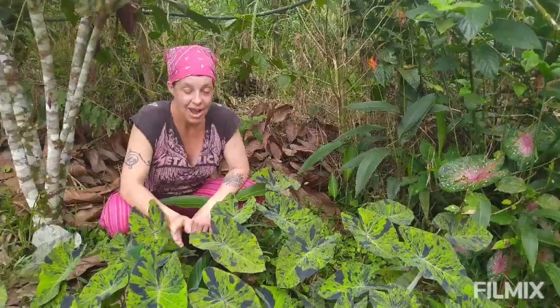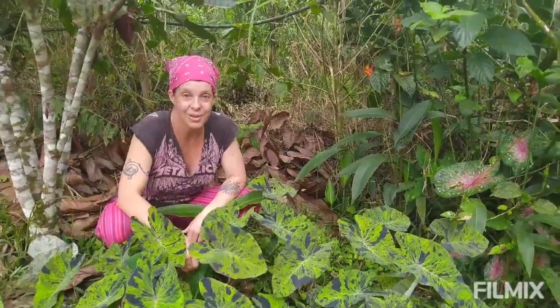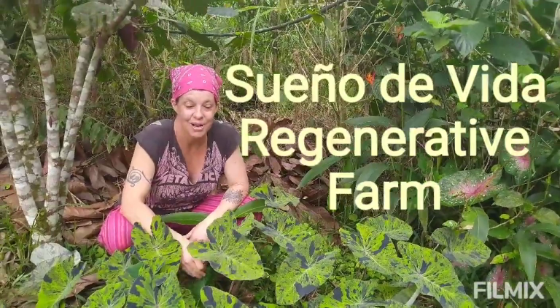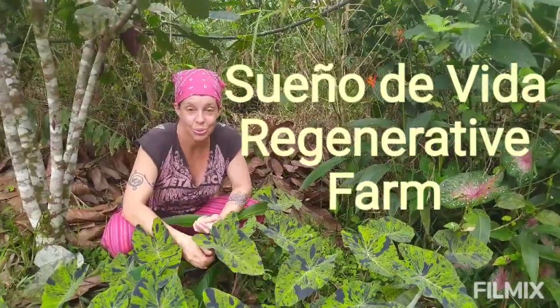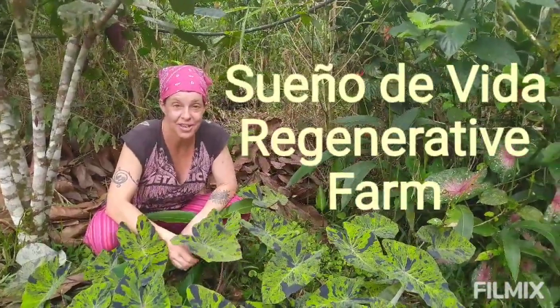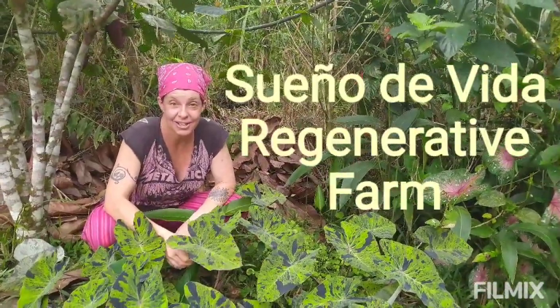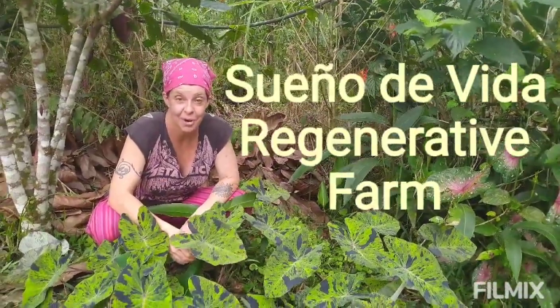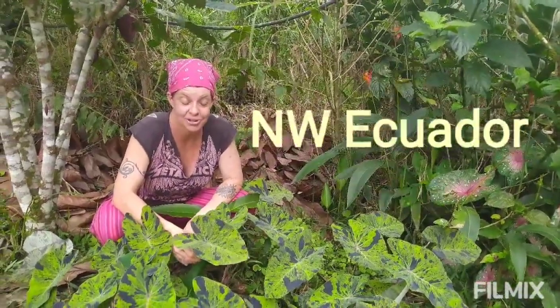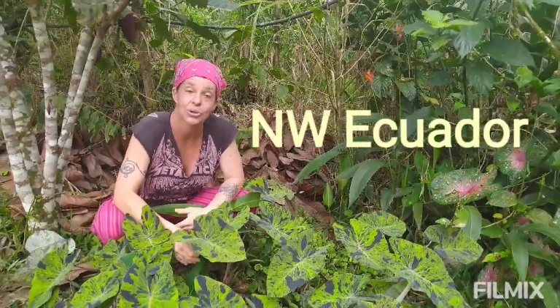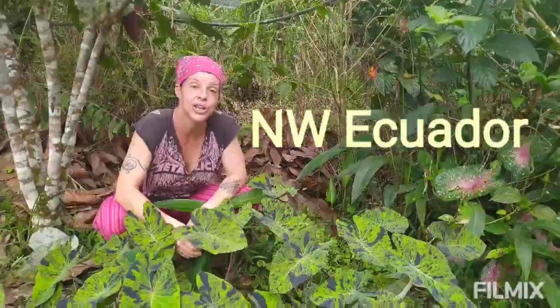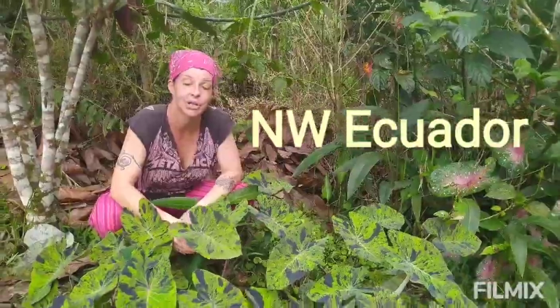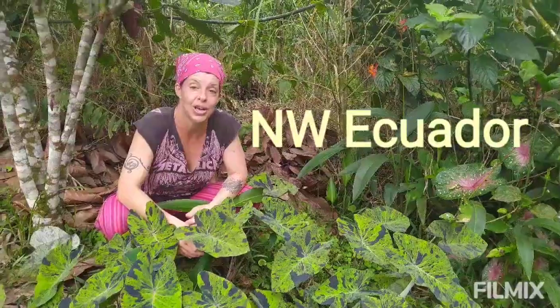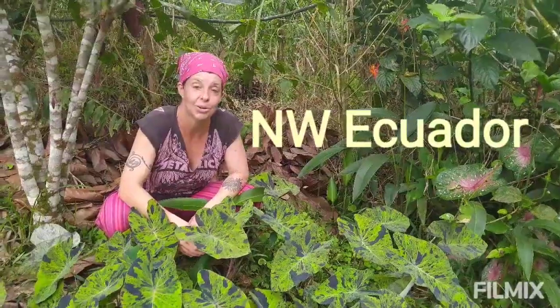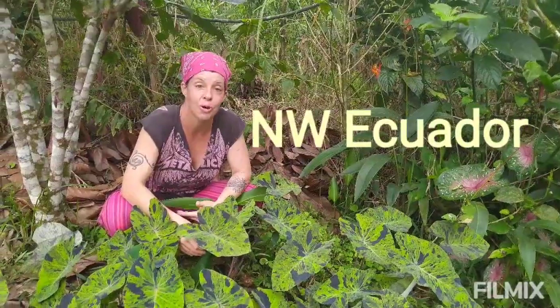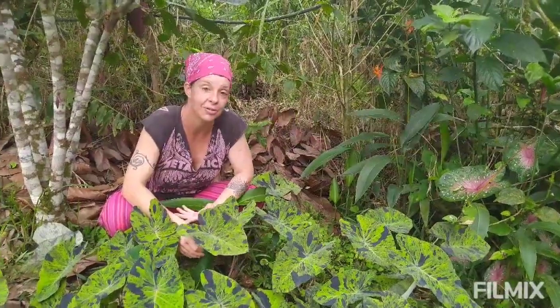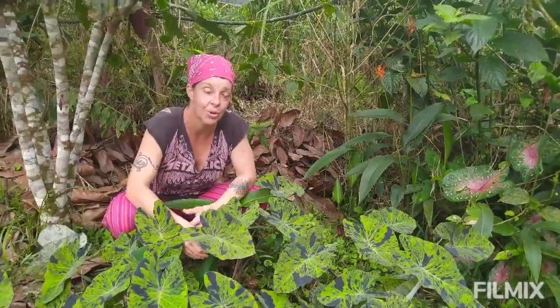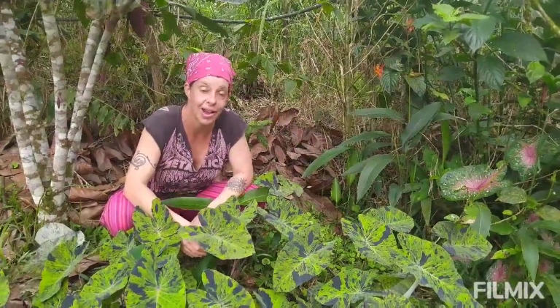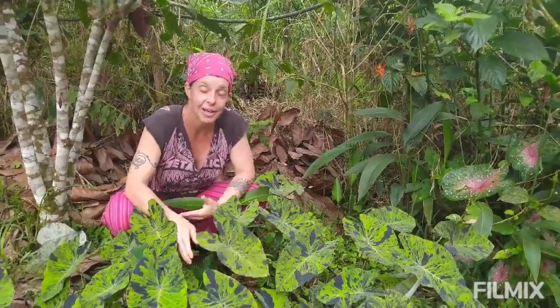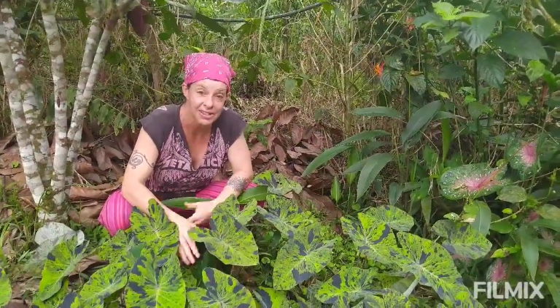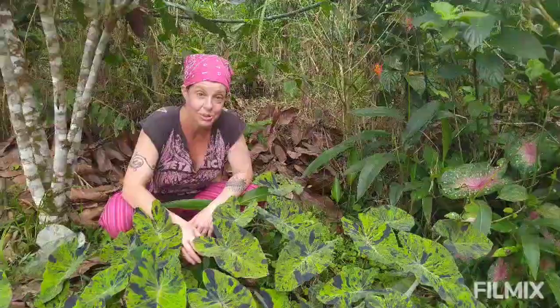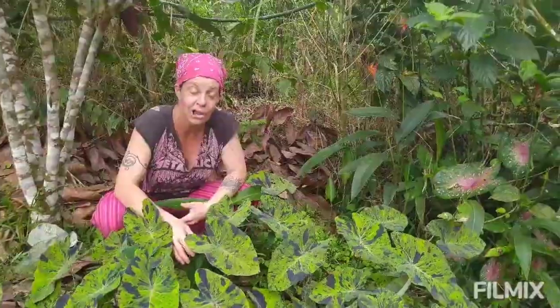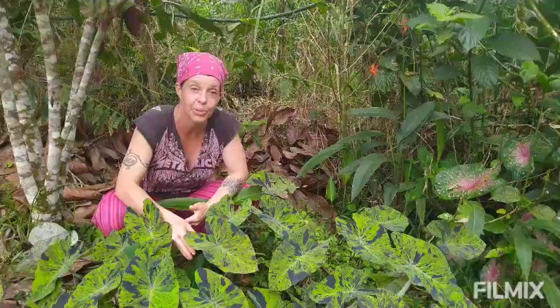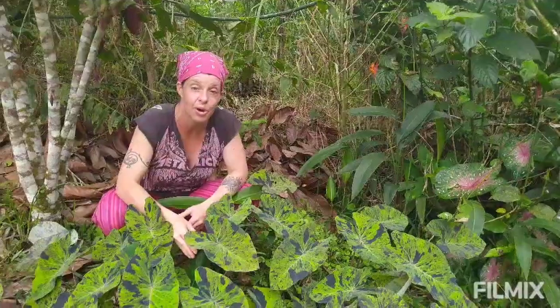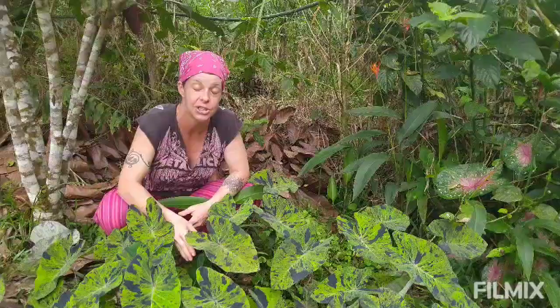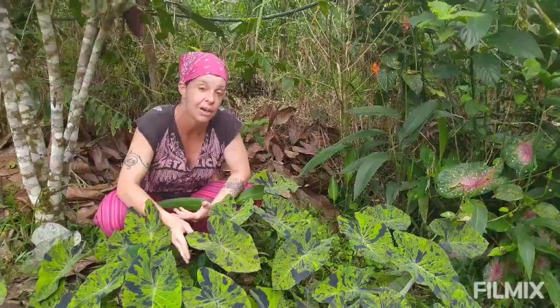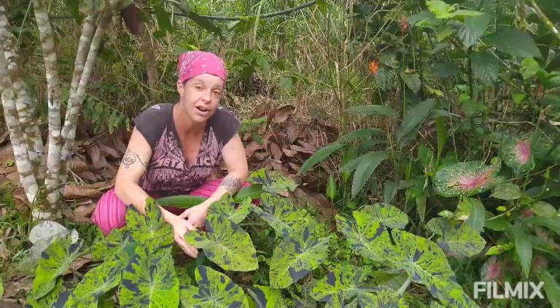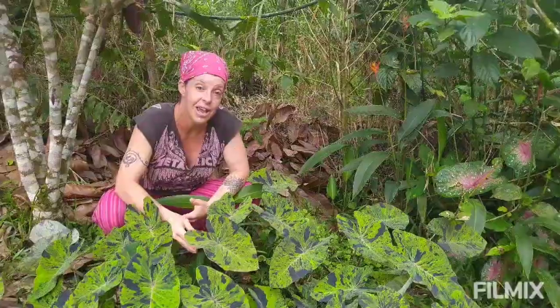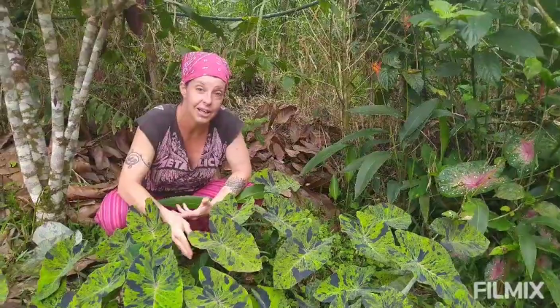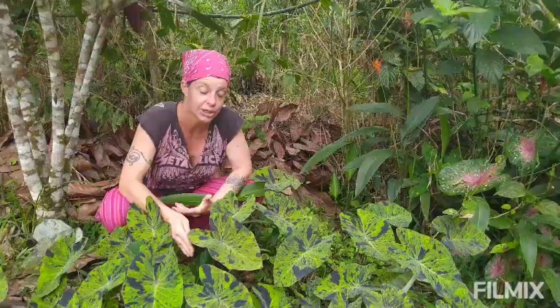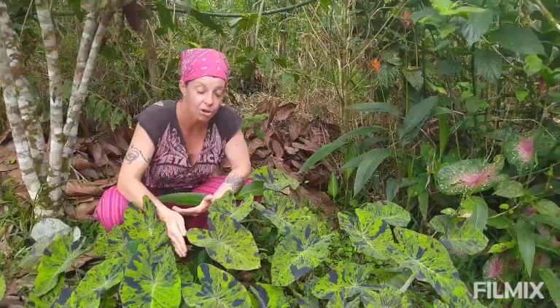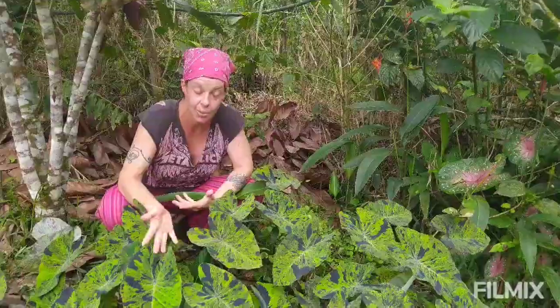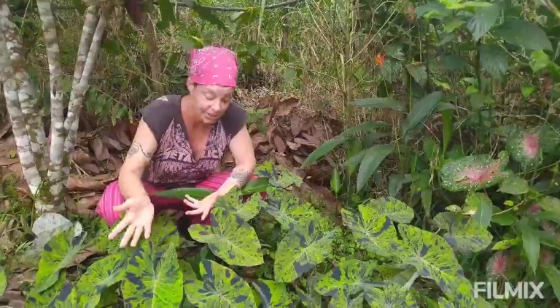Hey everybody, welcome back to Sueño de Vida in the cloud forest of Ecuador. Today I'm going to show you a before and after comparison between a plot where we used a combination of biochar and nitrogen-rich mulch, and where we didn't.